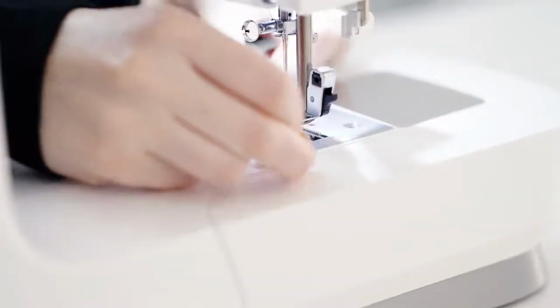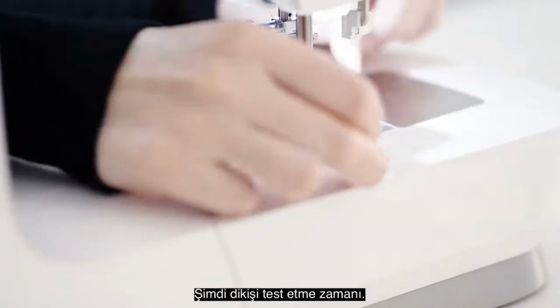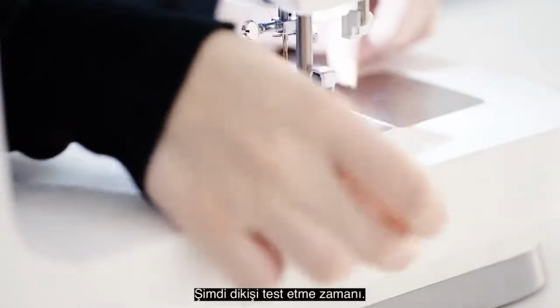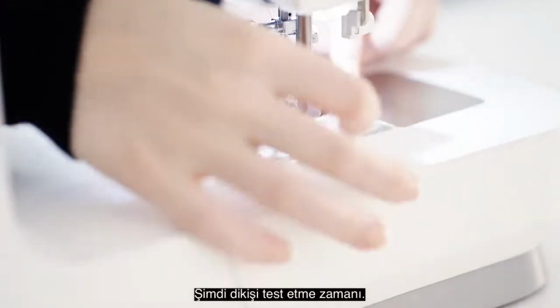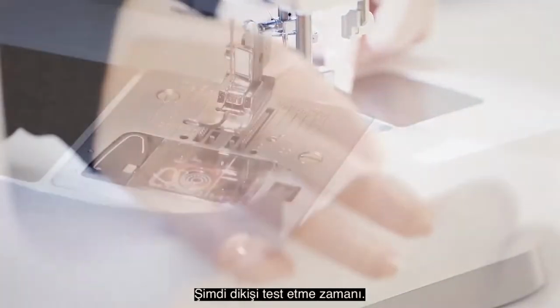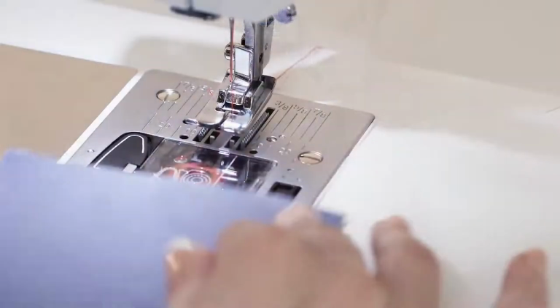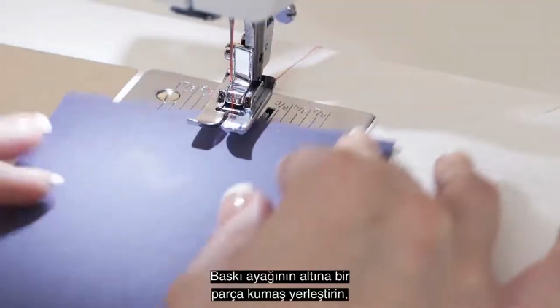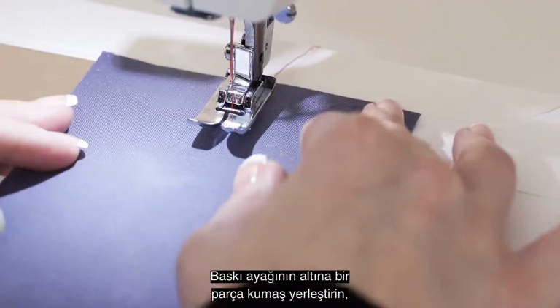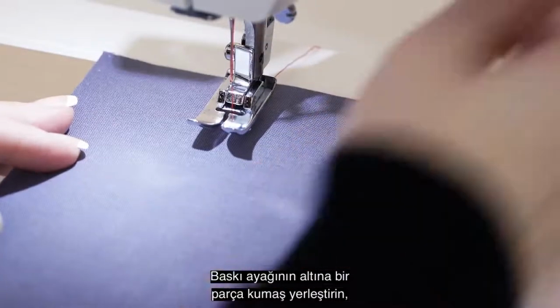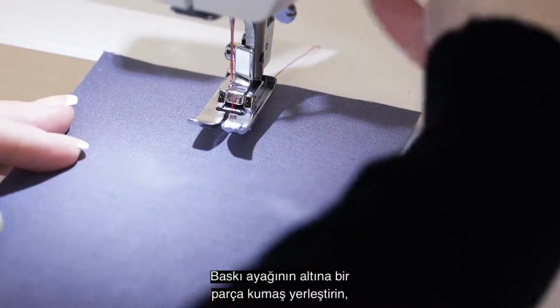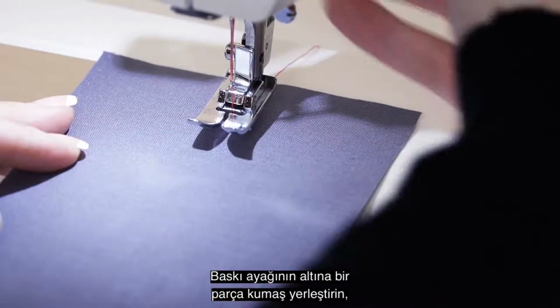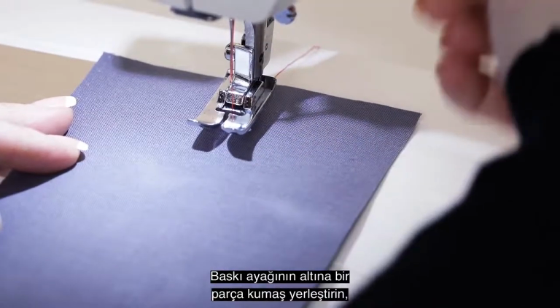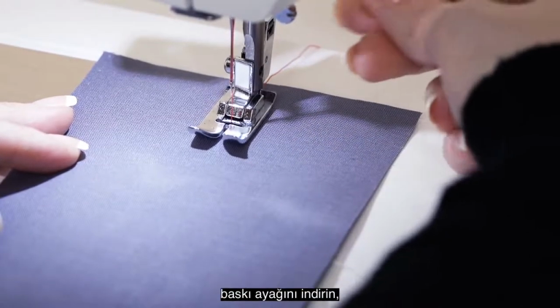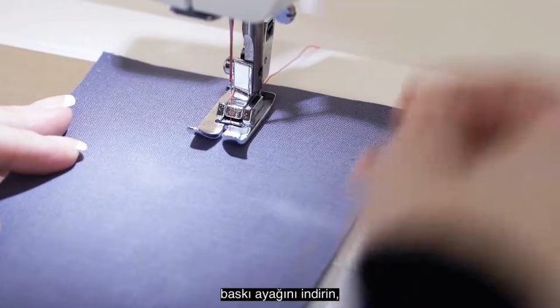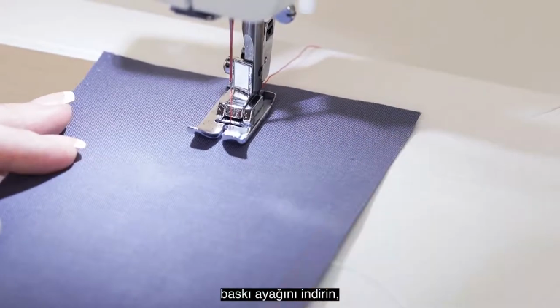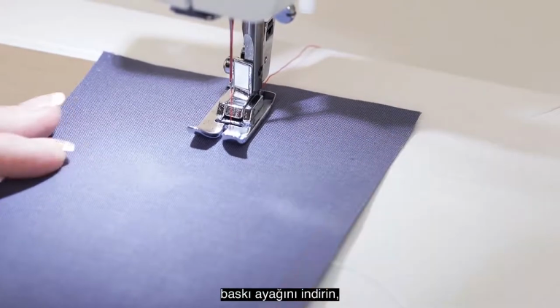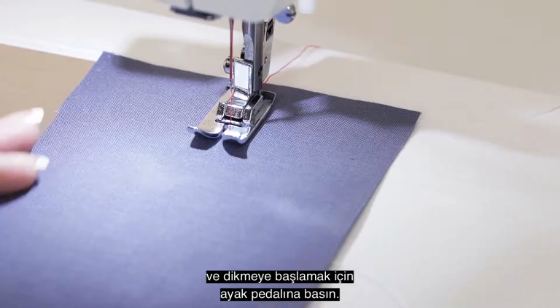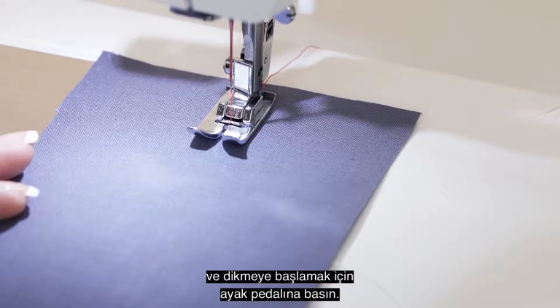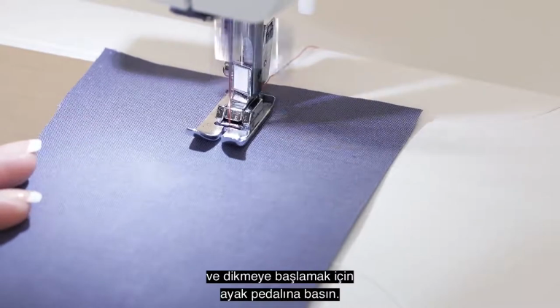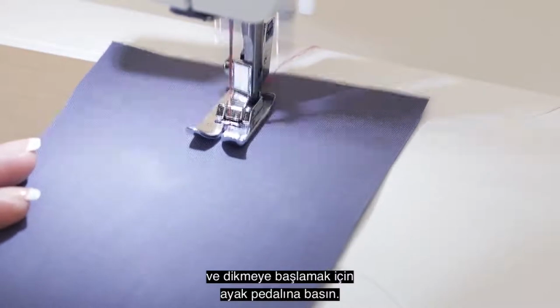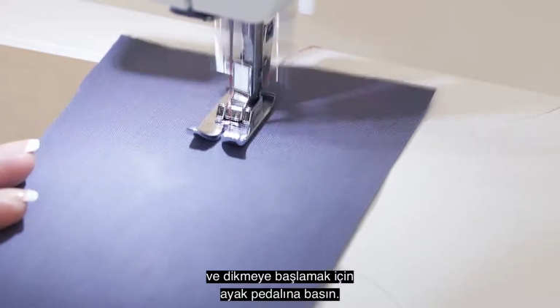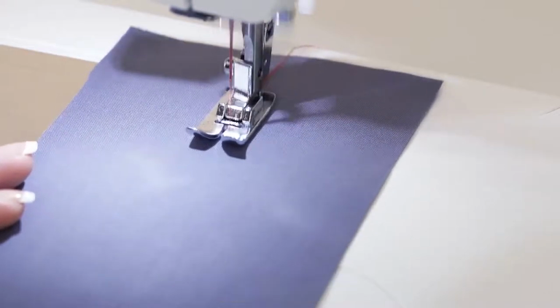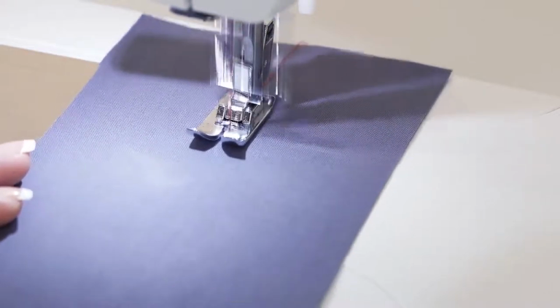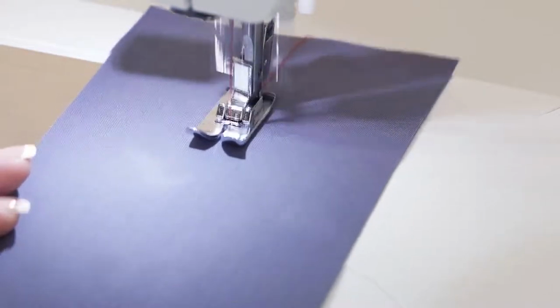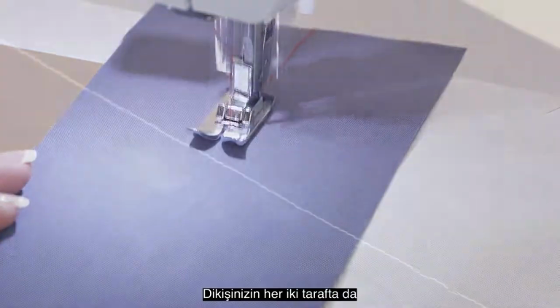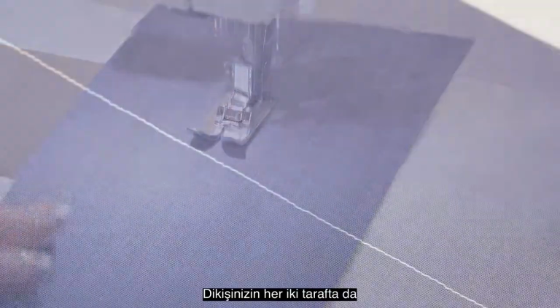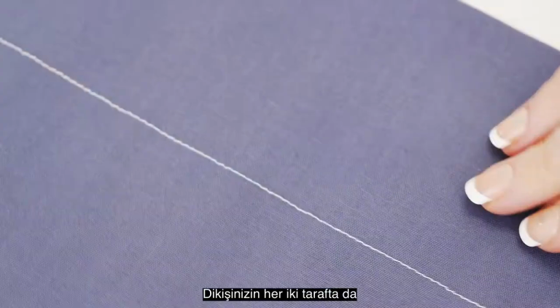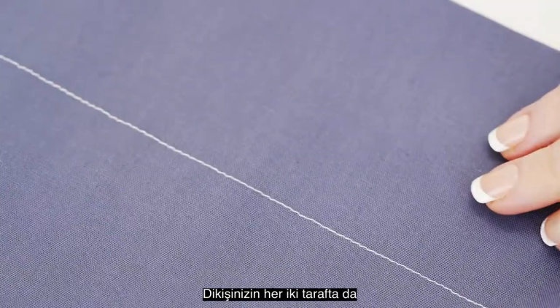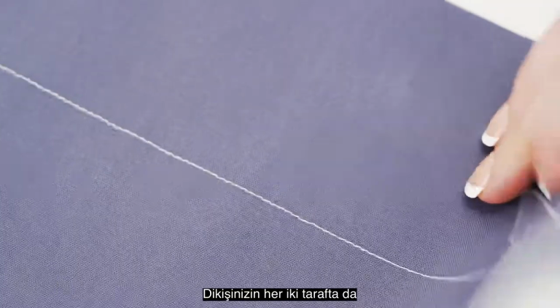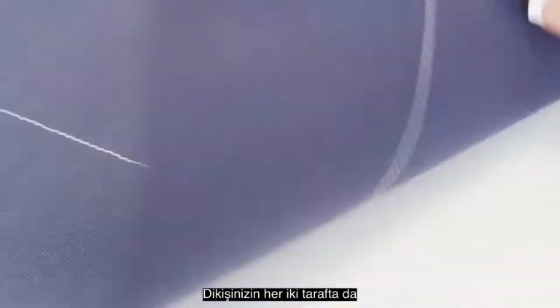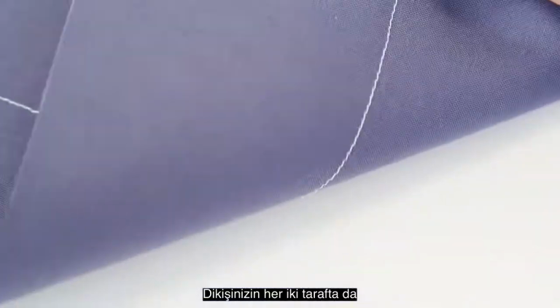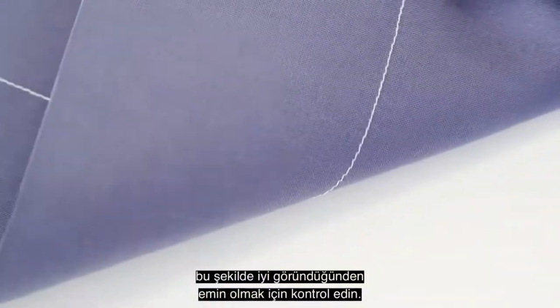Now it's time to test the stitch. Place a piece of fabric under the presser foot, lower the presser foot, and step on the foot control to start sewing. Check to make sure your stitch looks good on both sides like this.